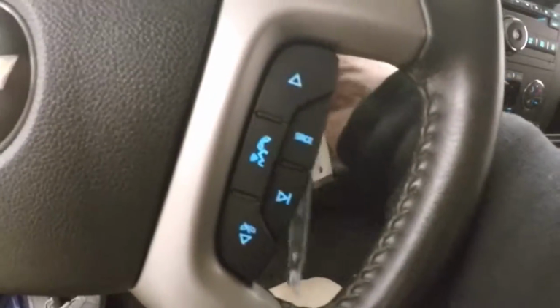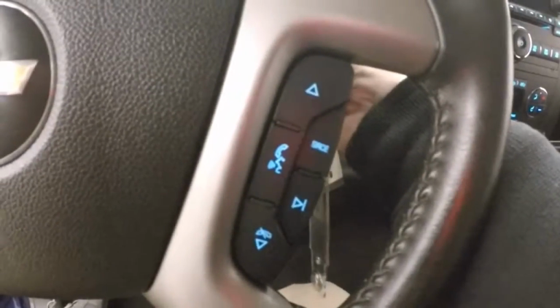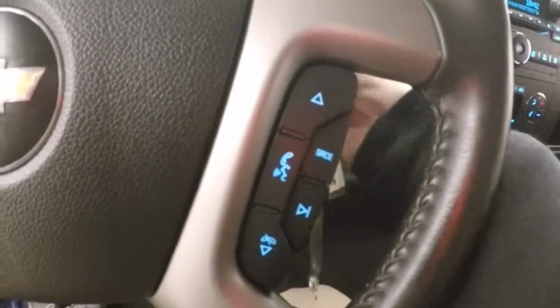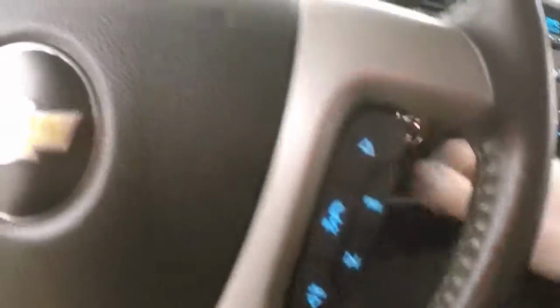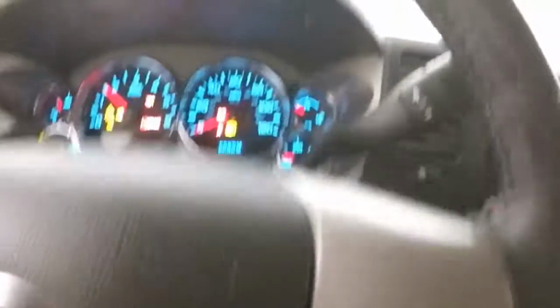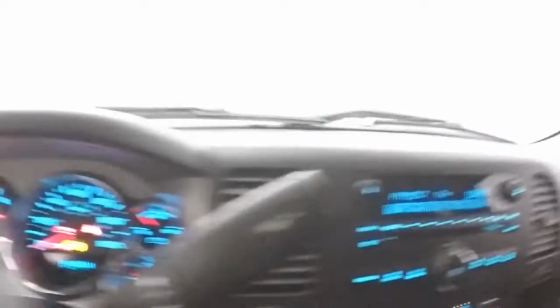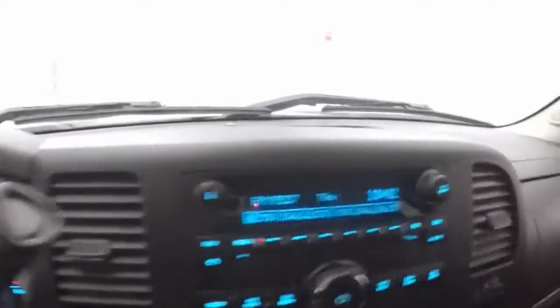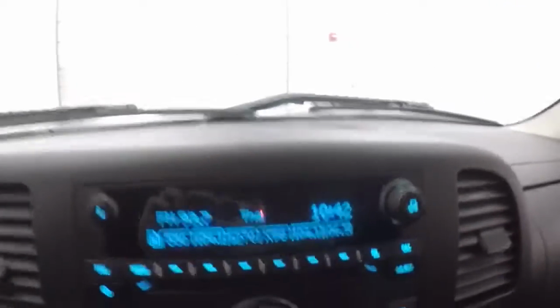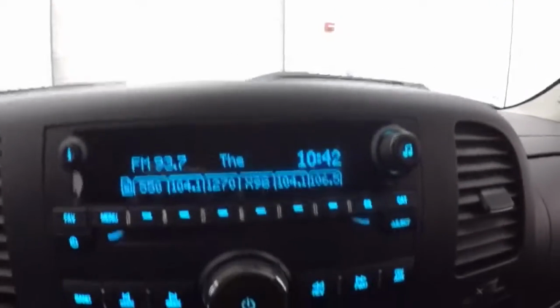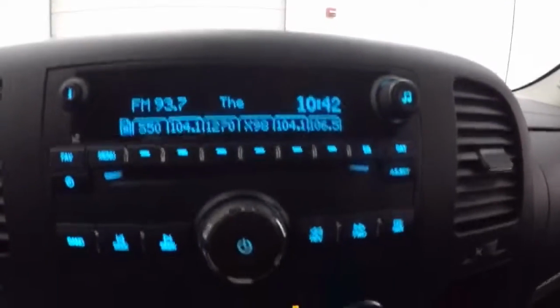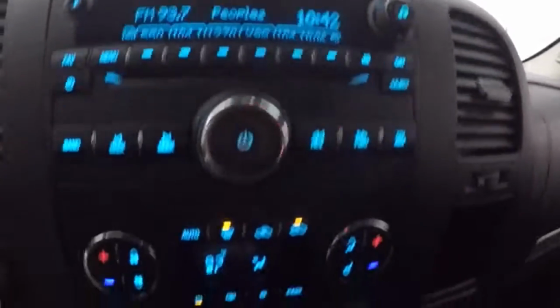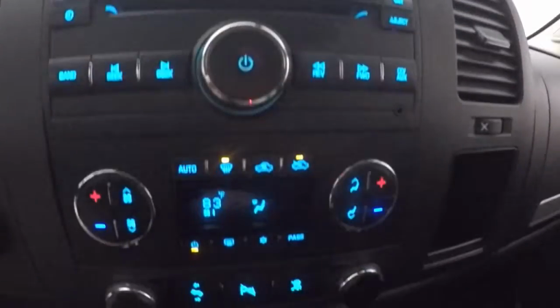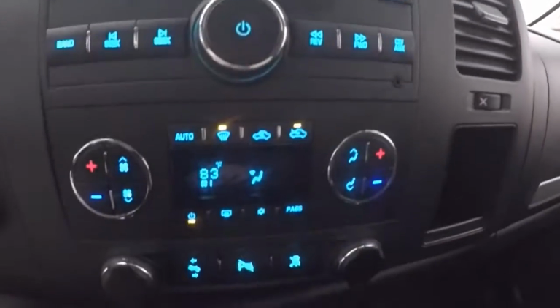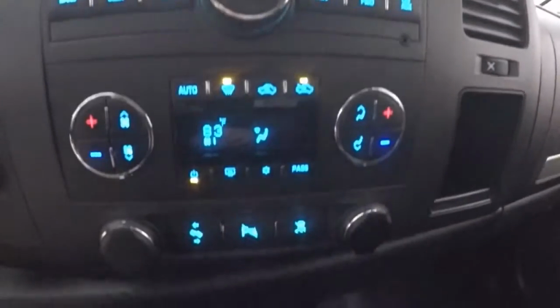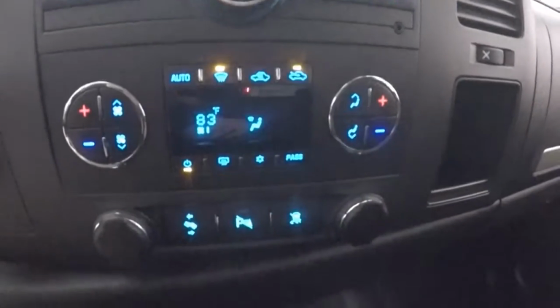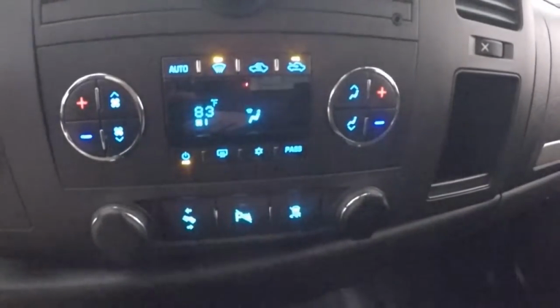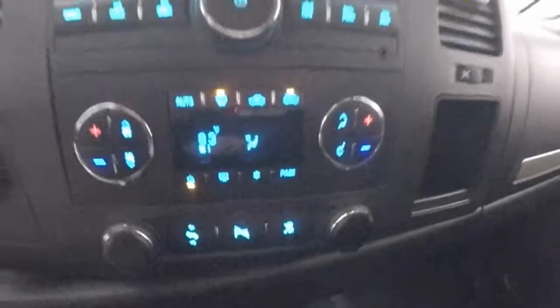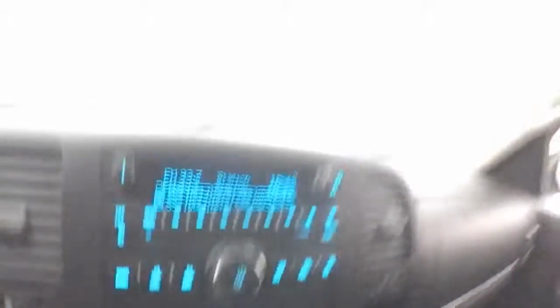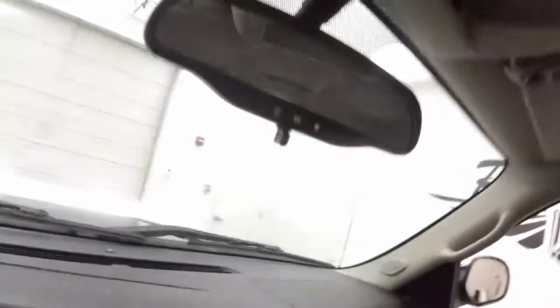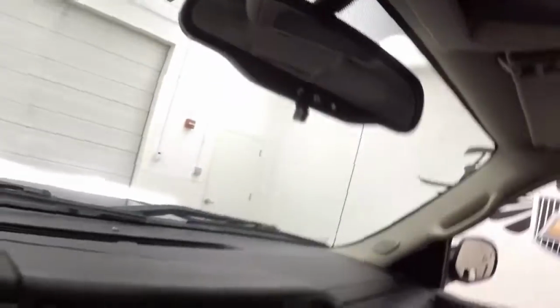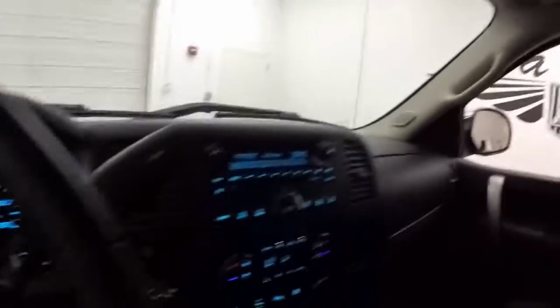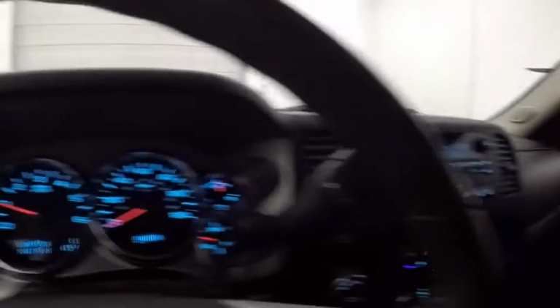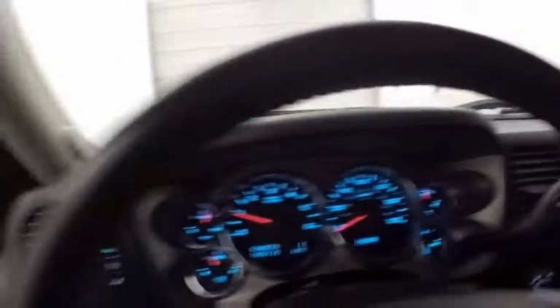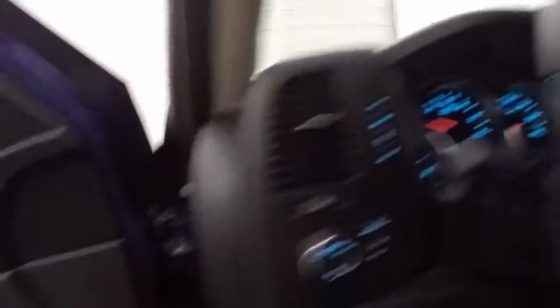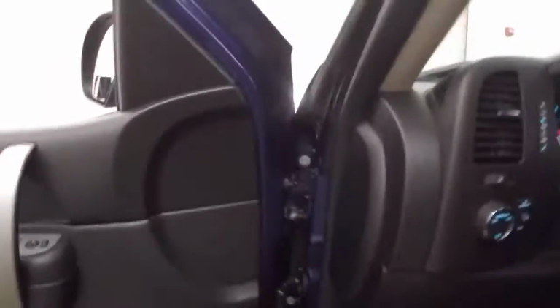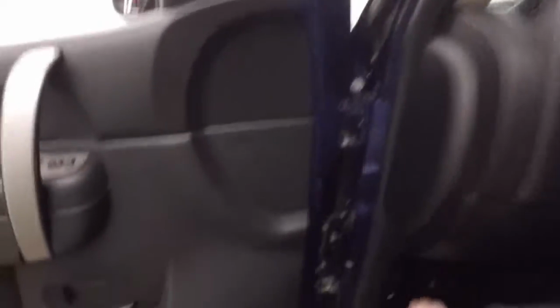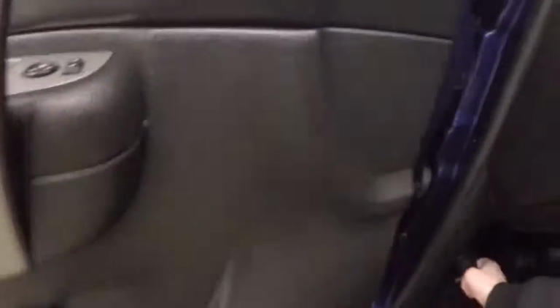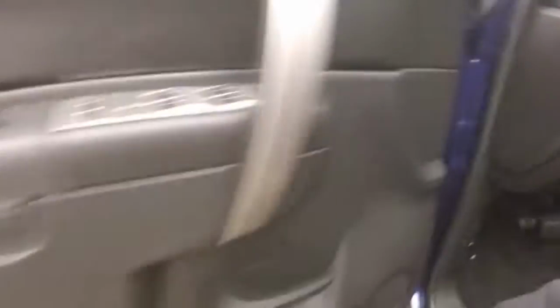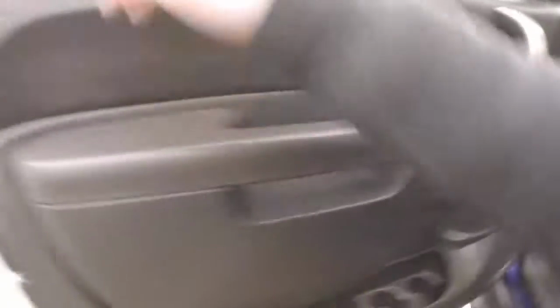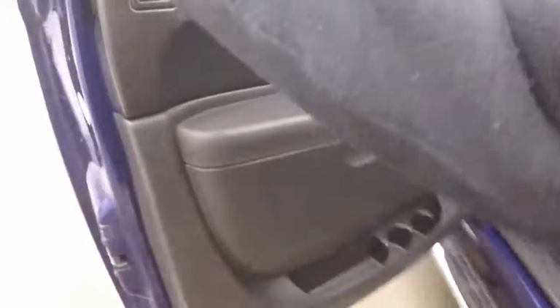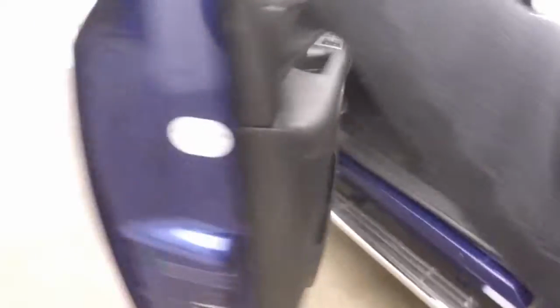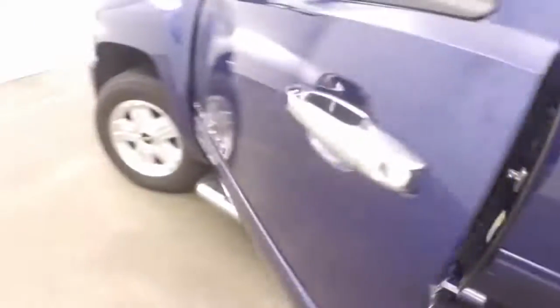Truck fires right up. Got your stereo controls, dual climate control, remote start capable. Let's go look underneath the hood.